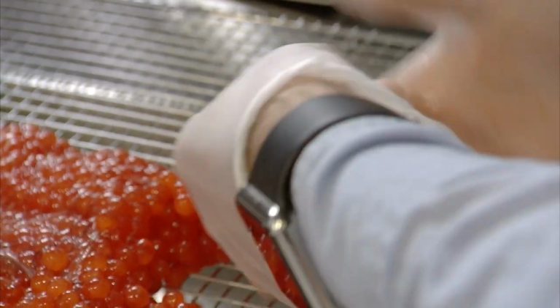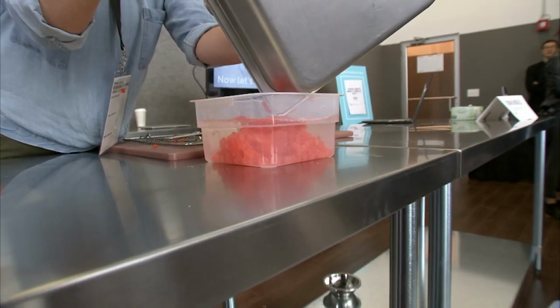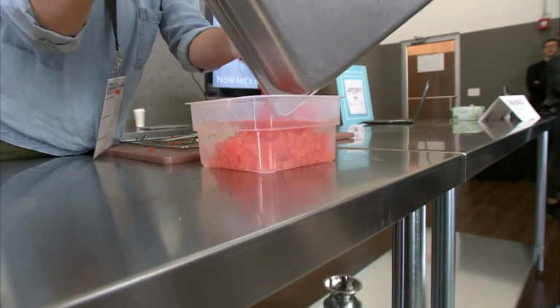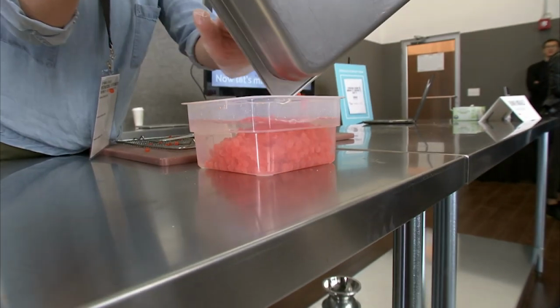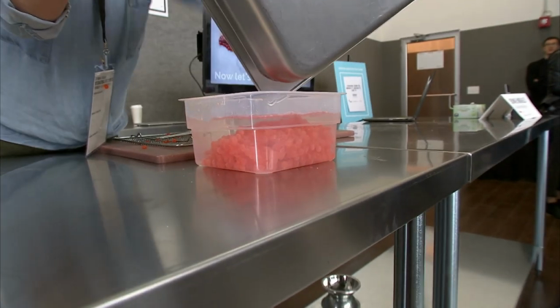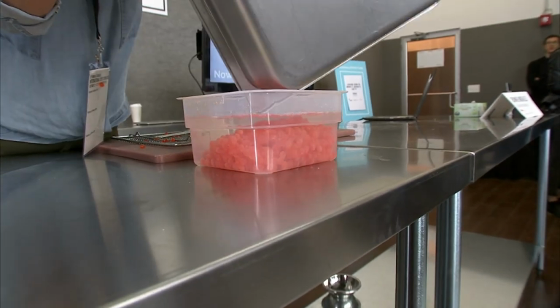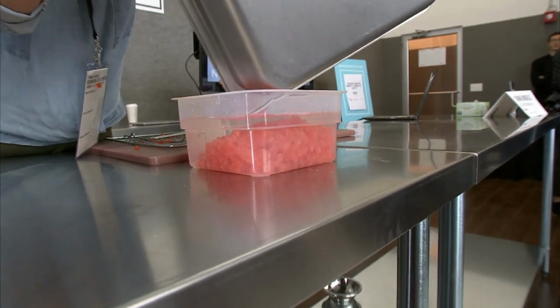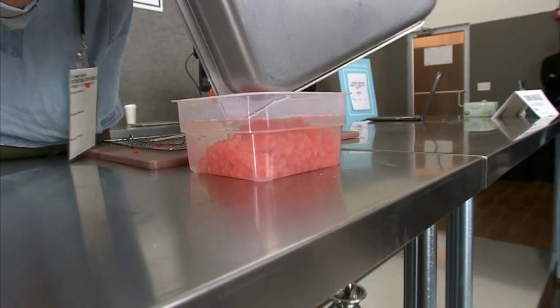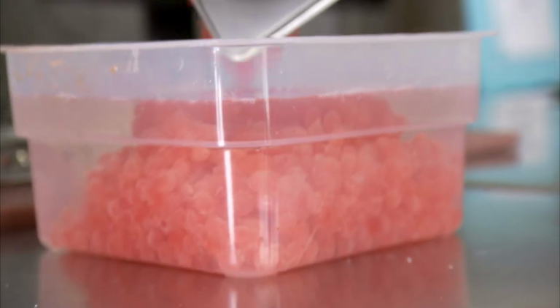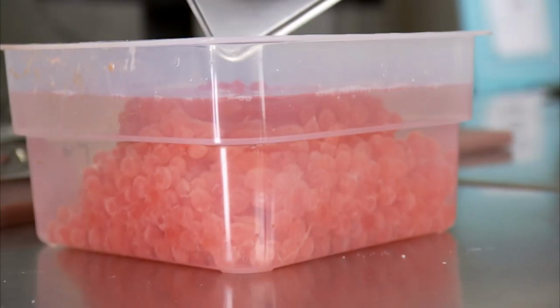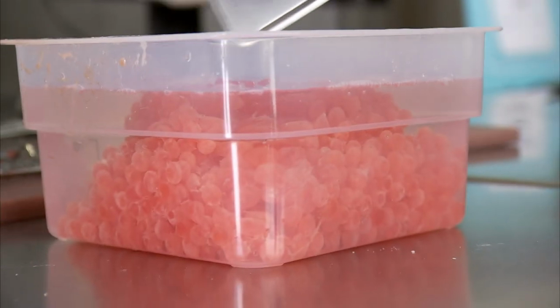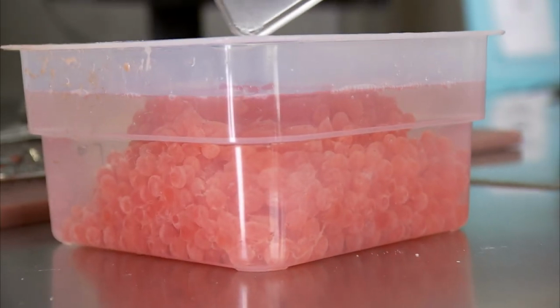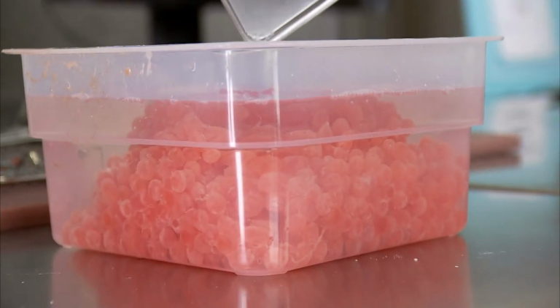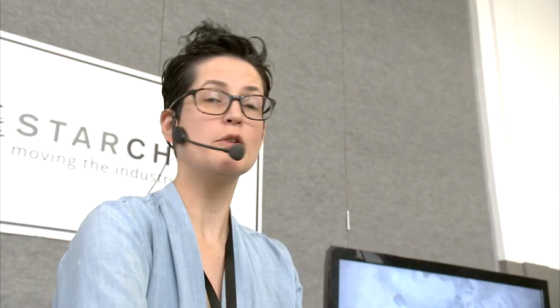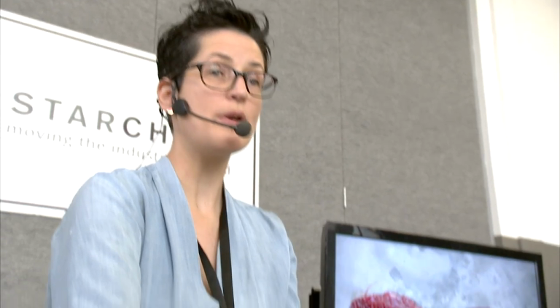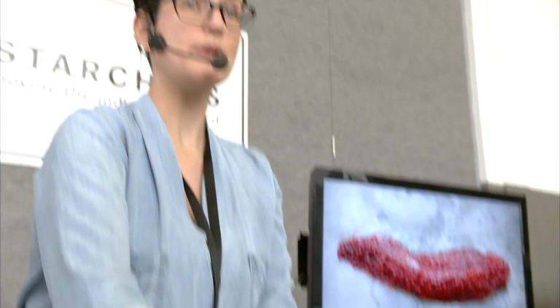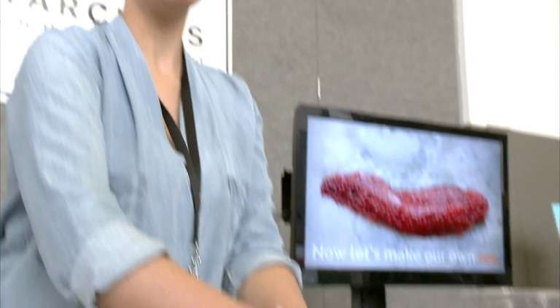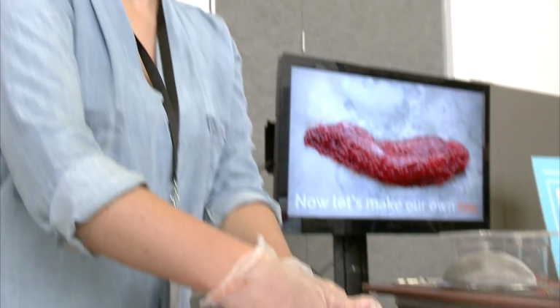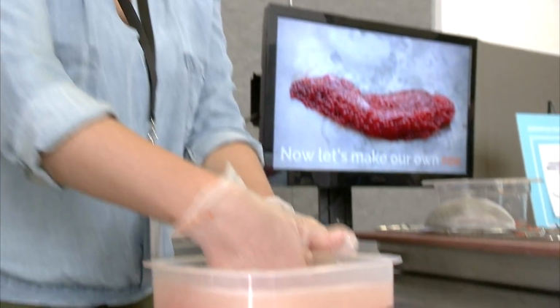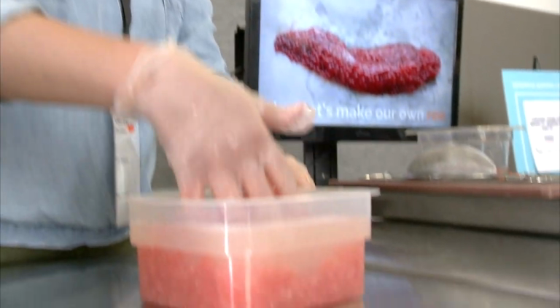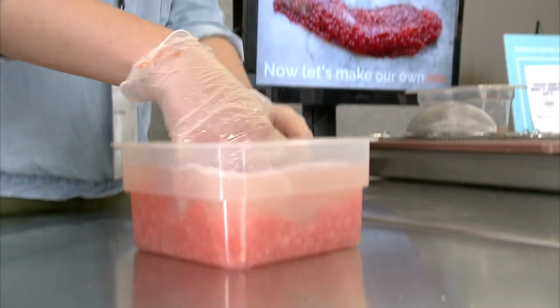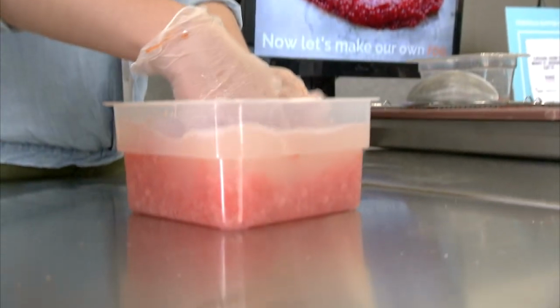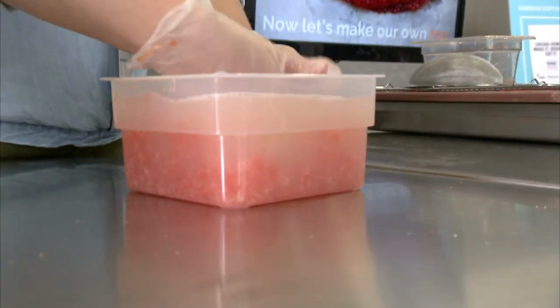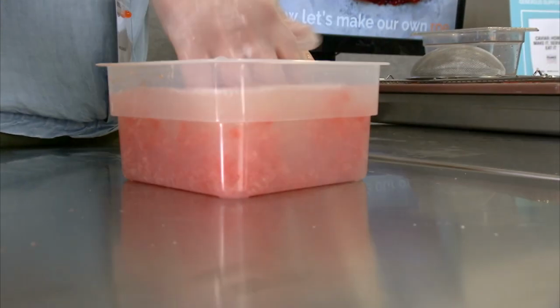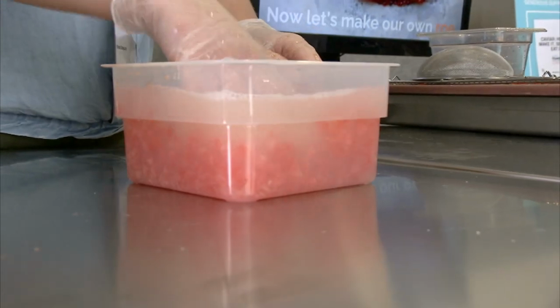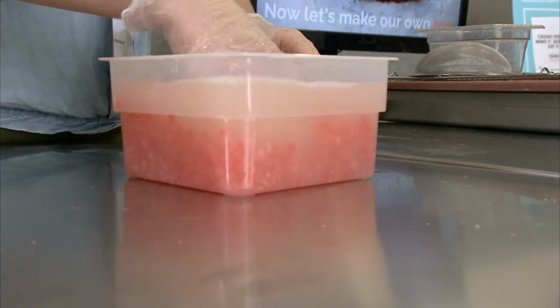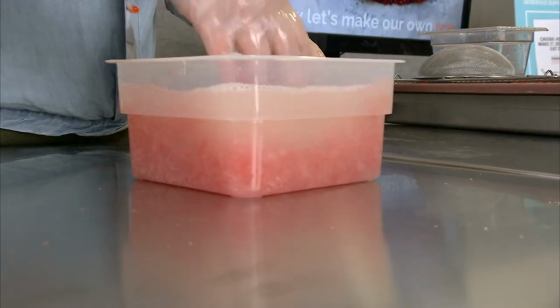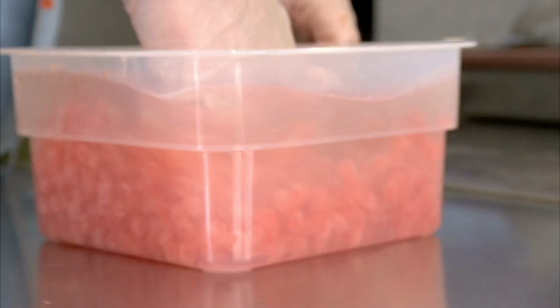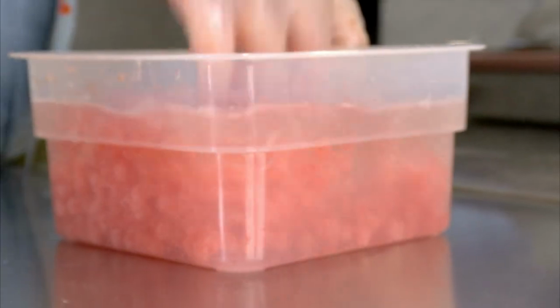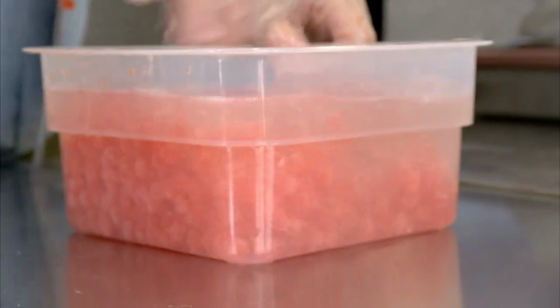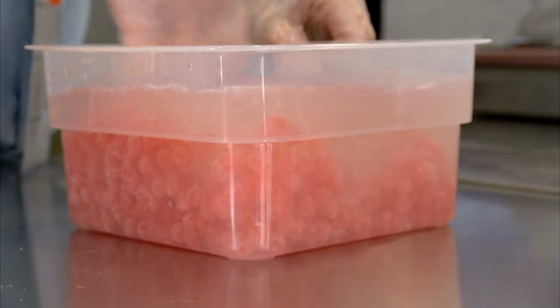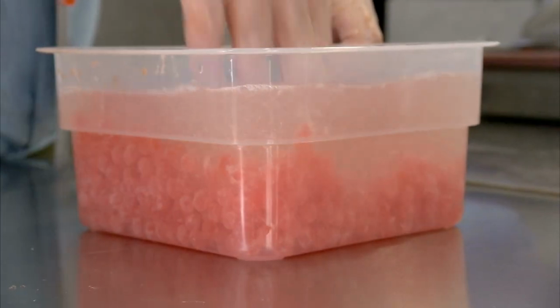Dump your eggs into there and we're going to rinse them a couple of times. You'll notice when you put them in, there's a lot of stuff — the water gets really hazy.